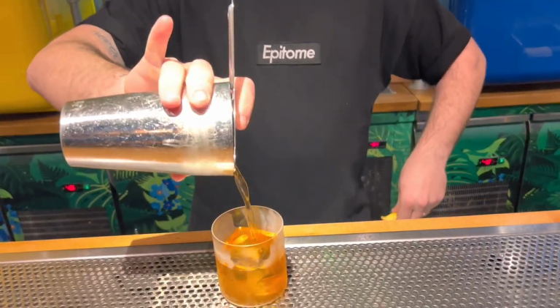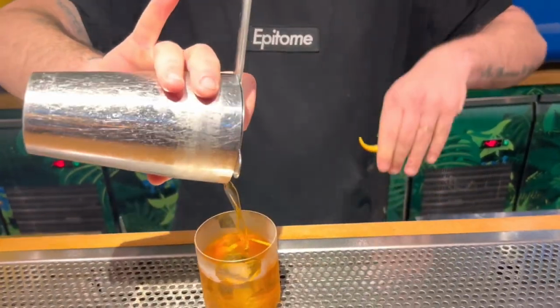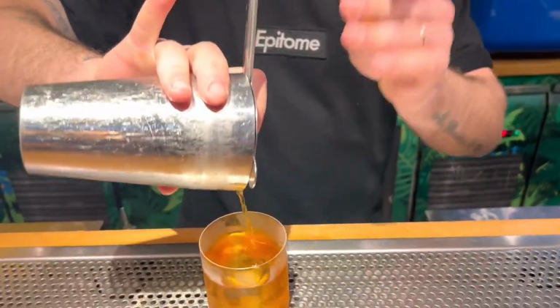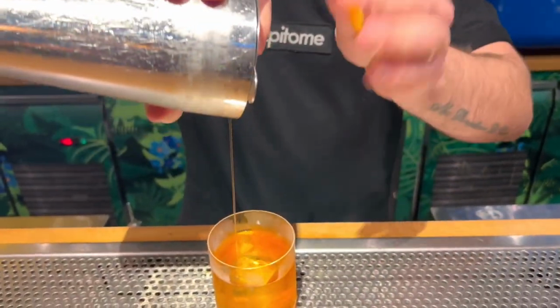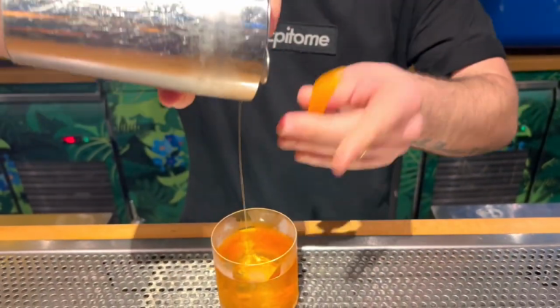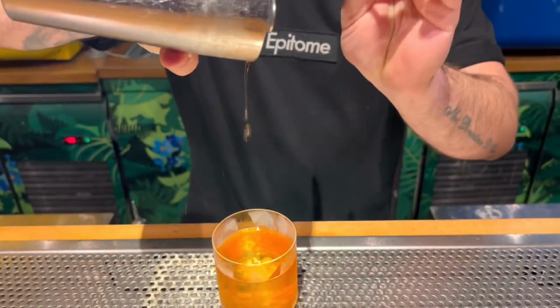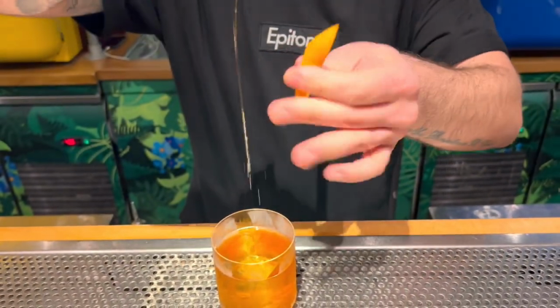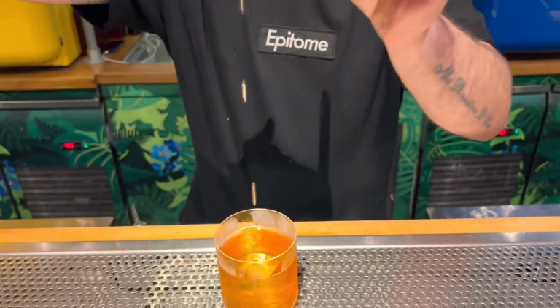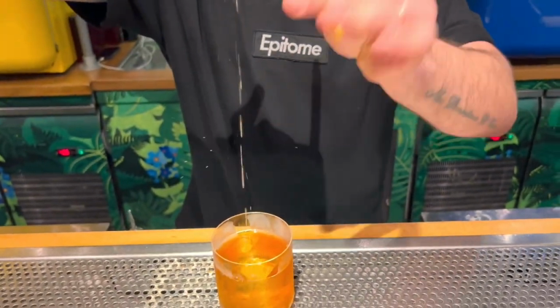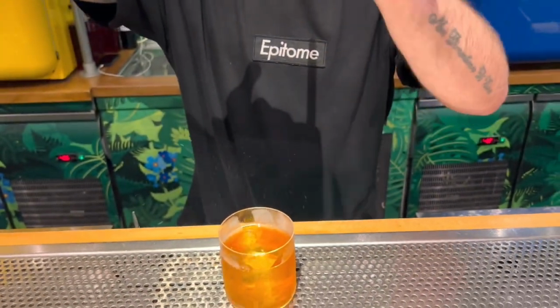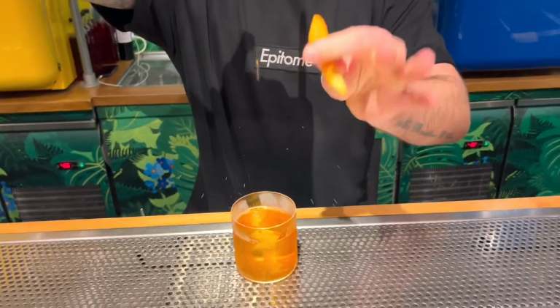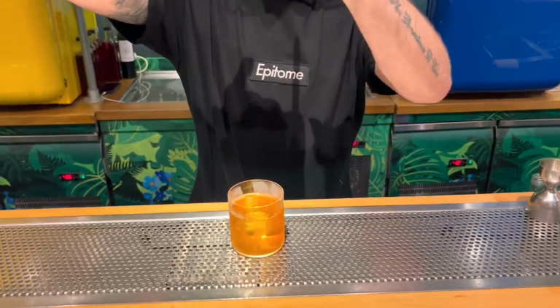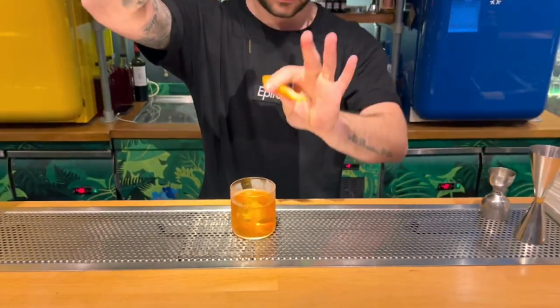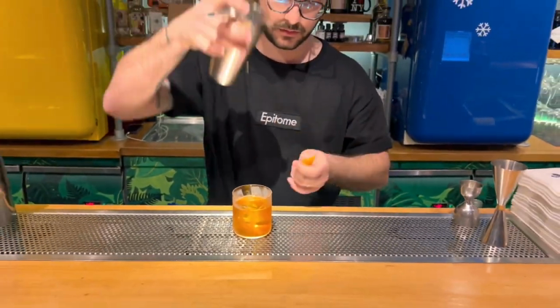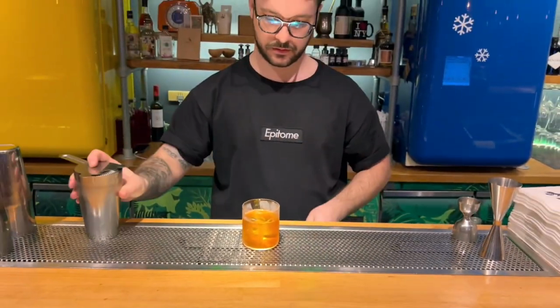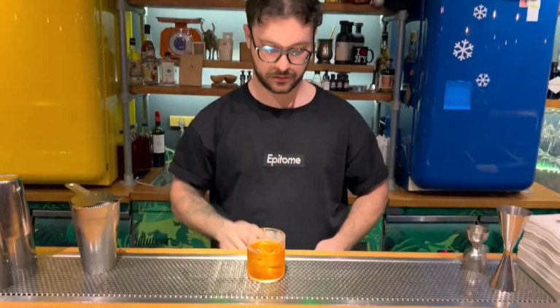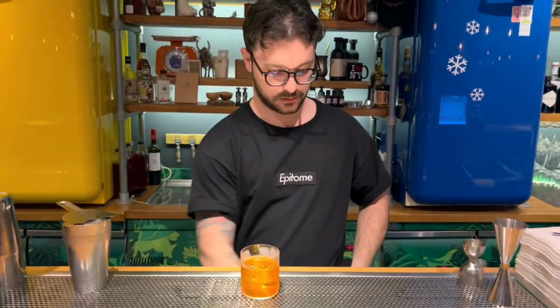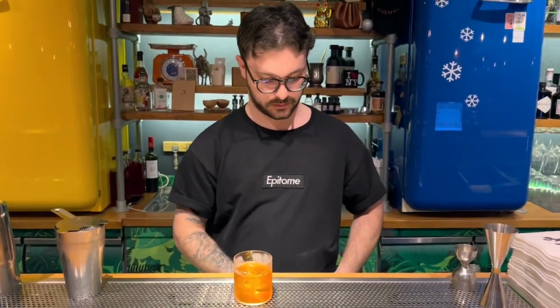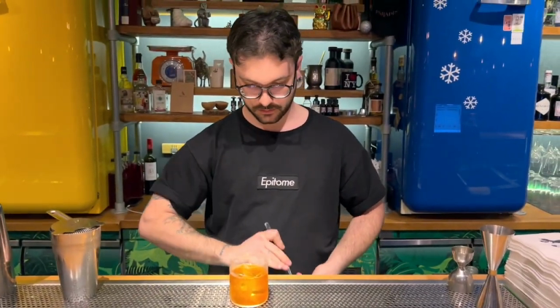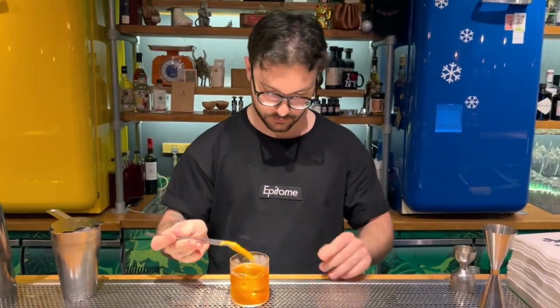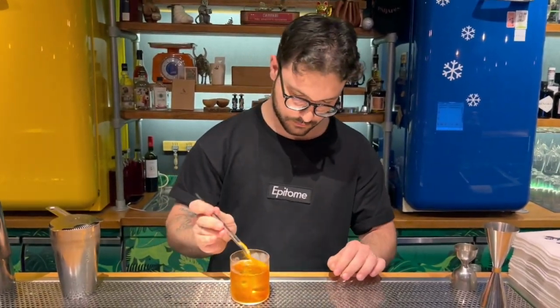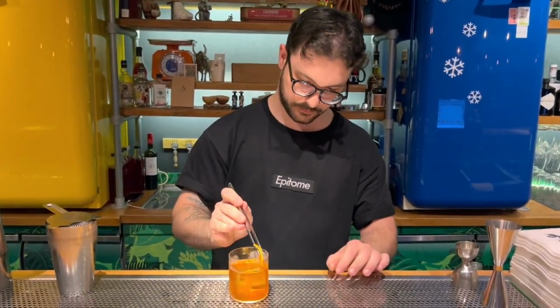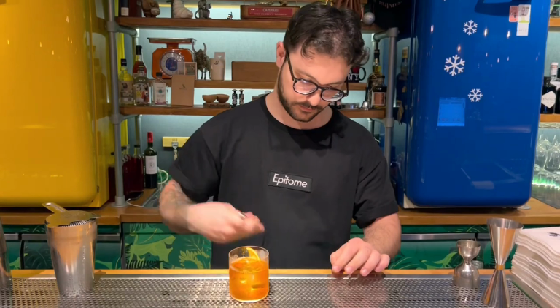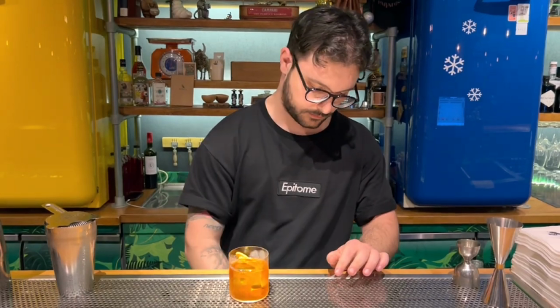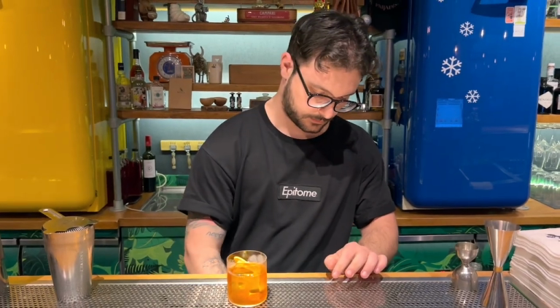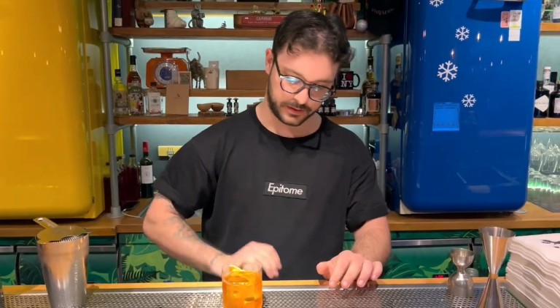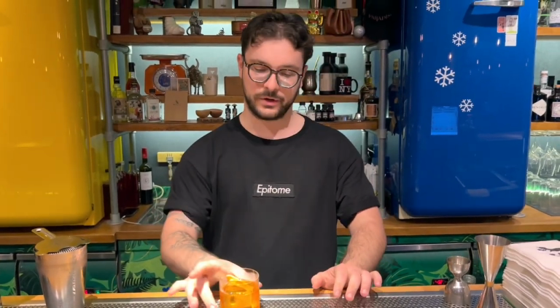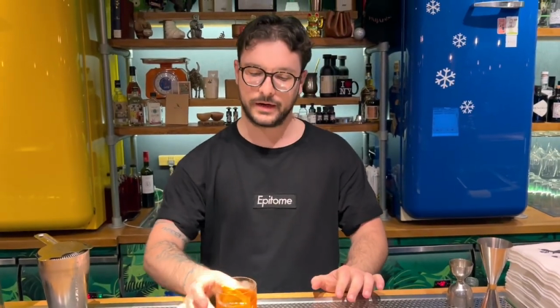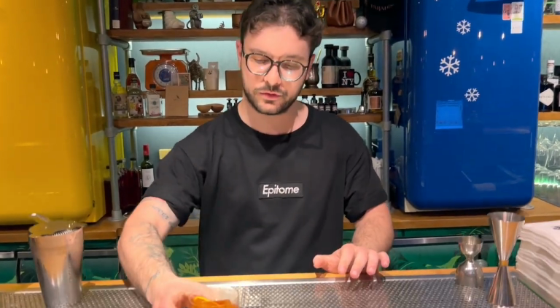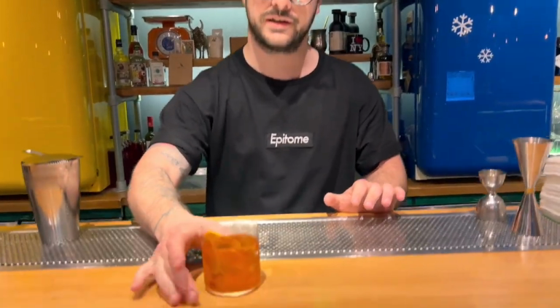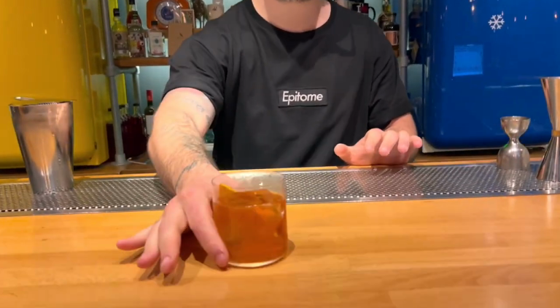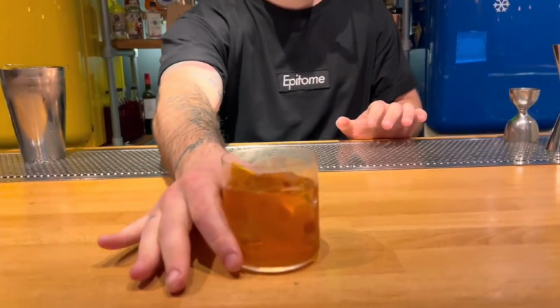And garnished with an orange peel. Here we are, our Old Fashioned. Enjoy!